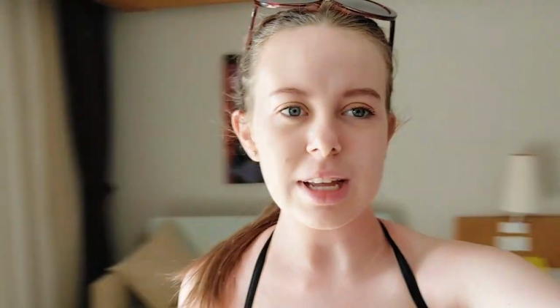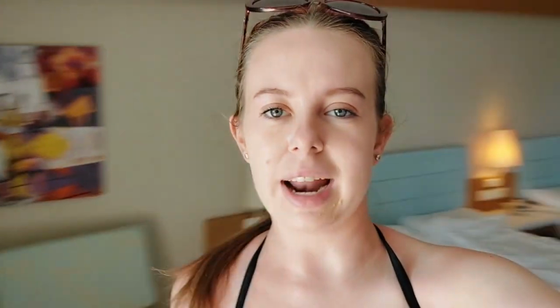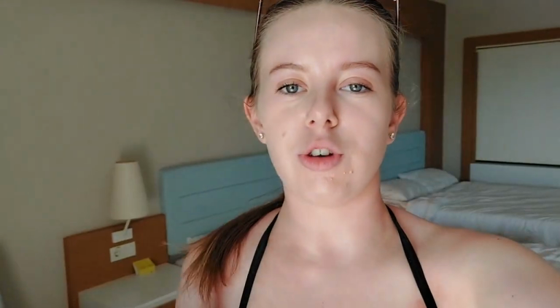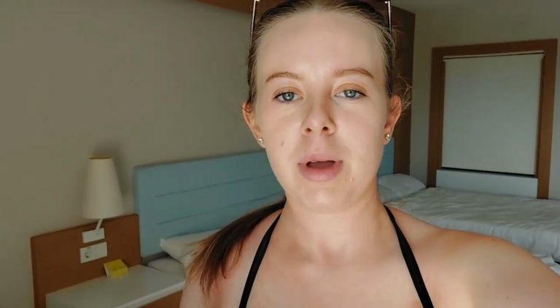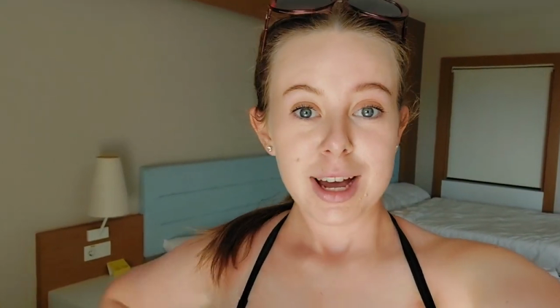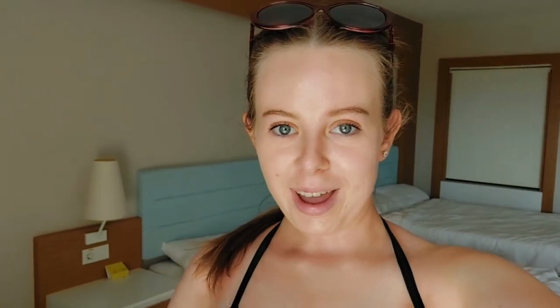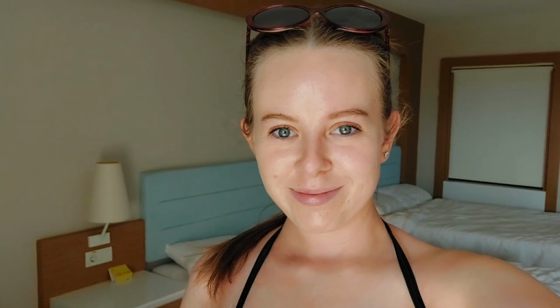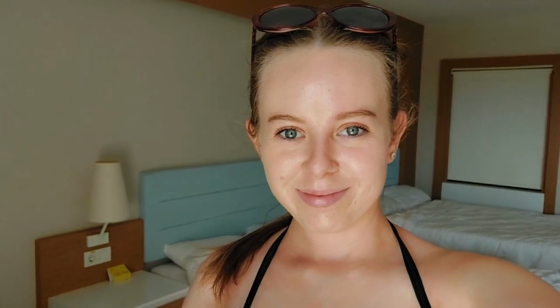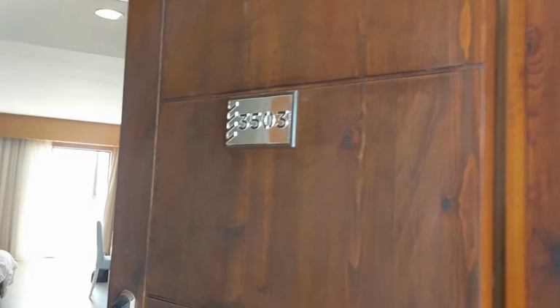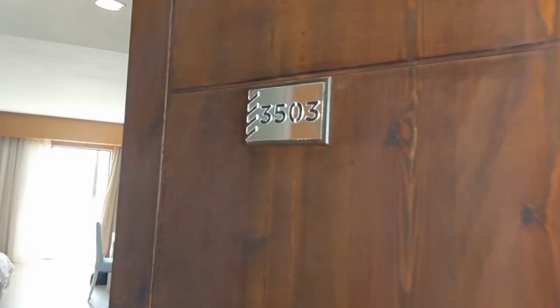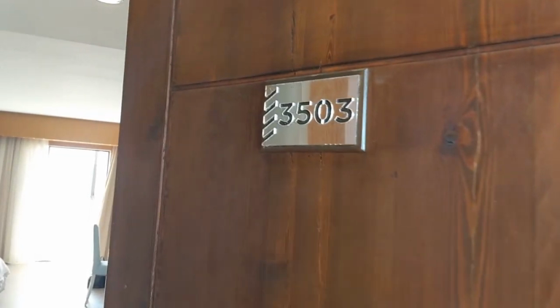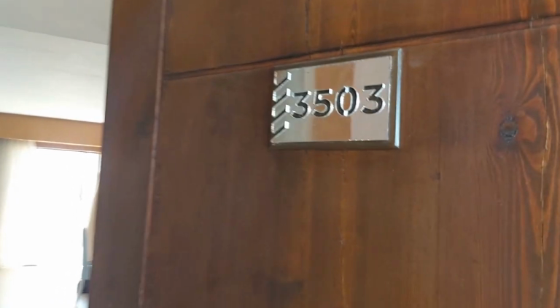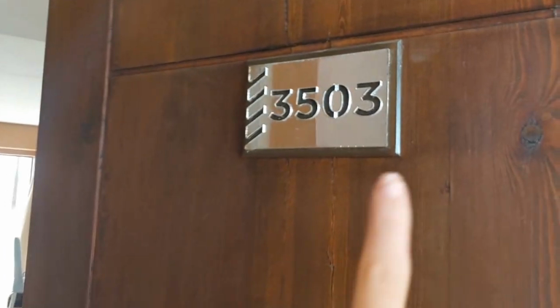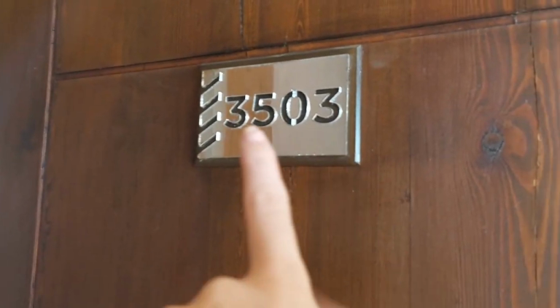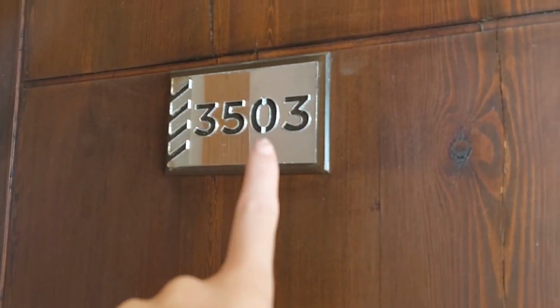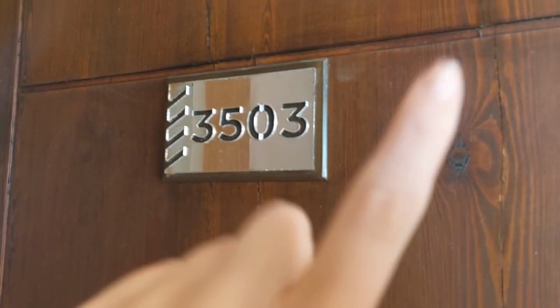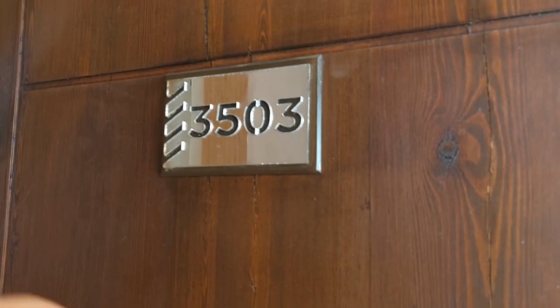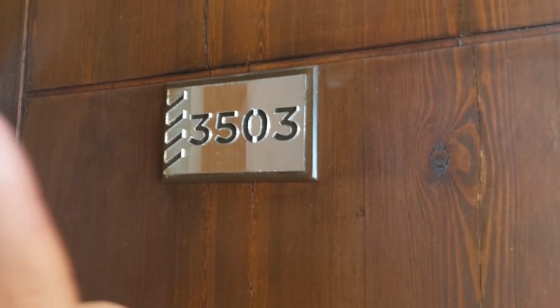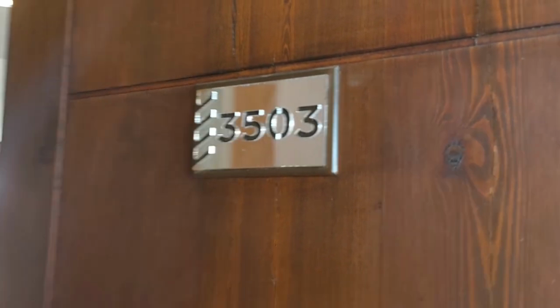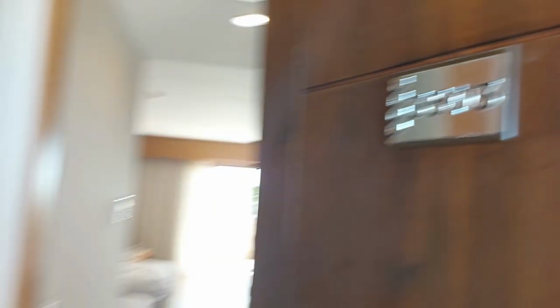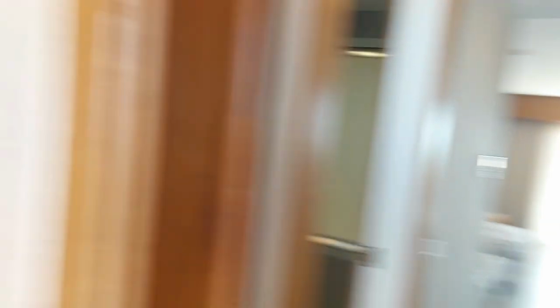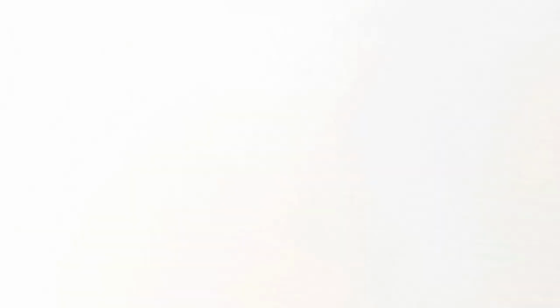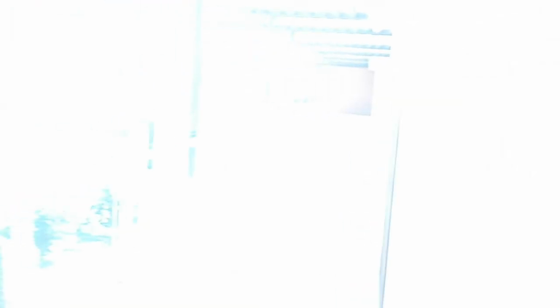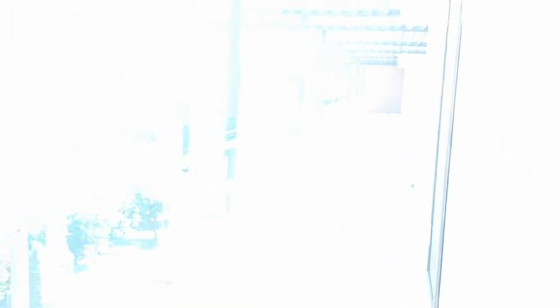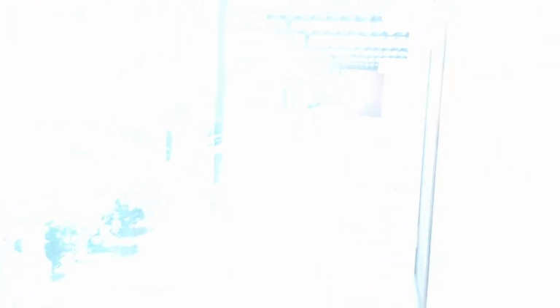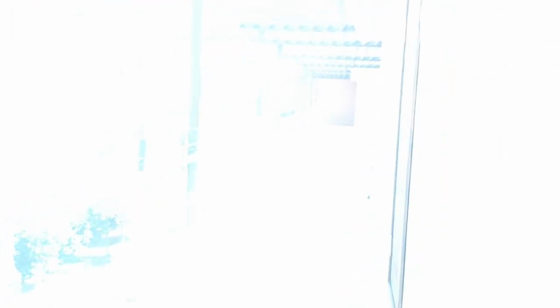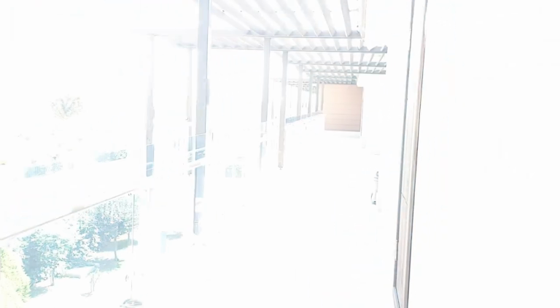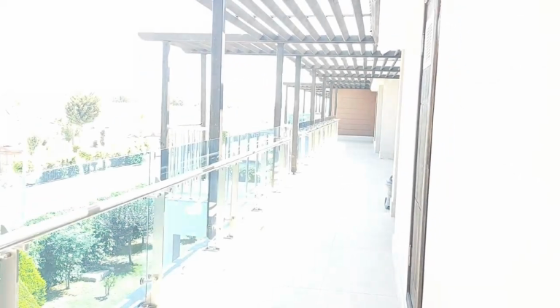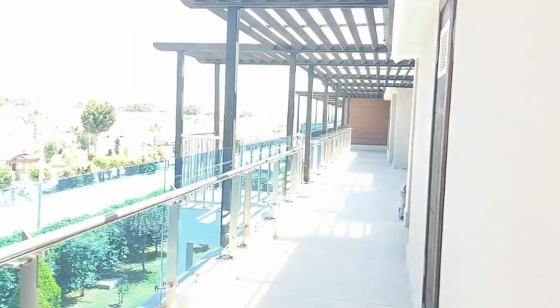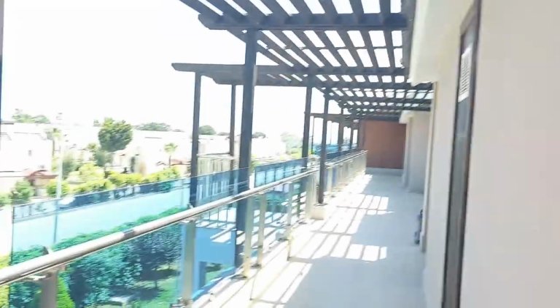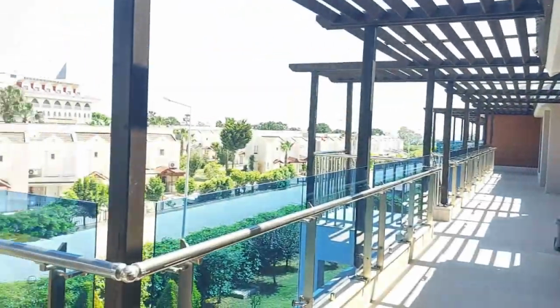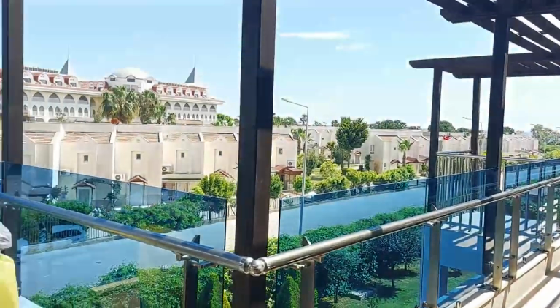I think it's just like a standard room. We are in room 3503. This is what it's like outside. It's quite hot today.